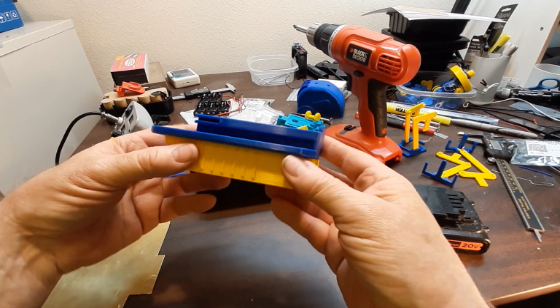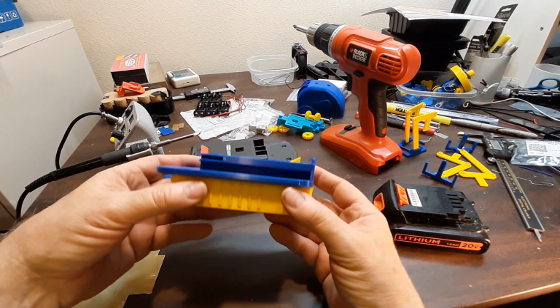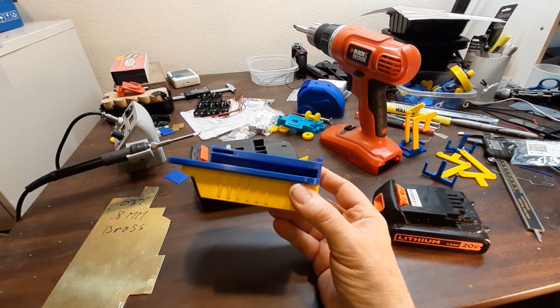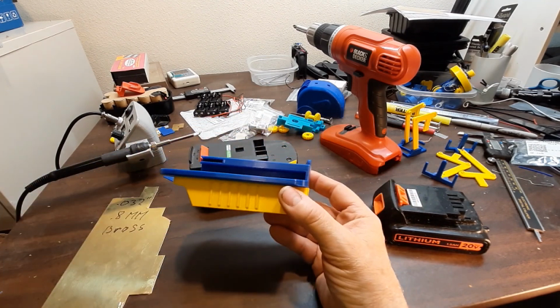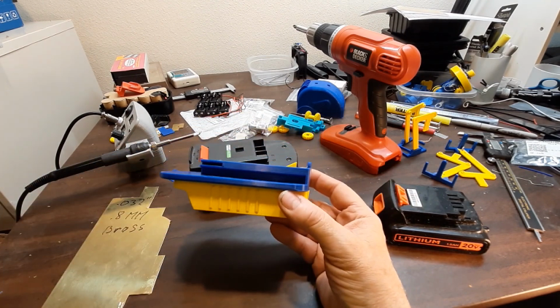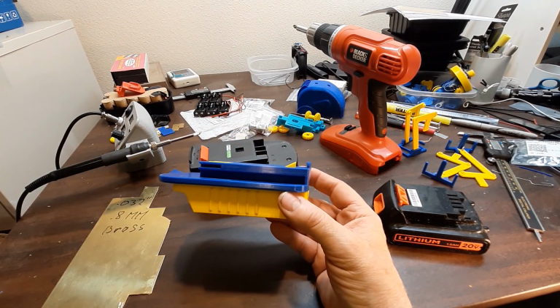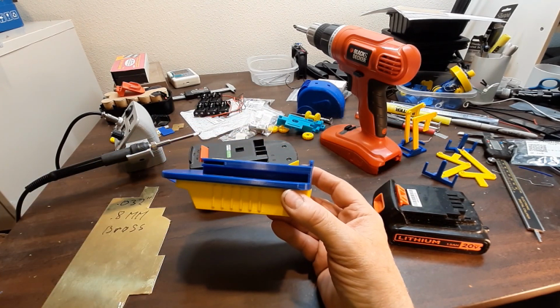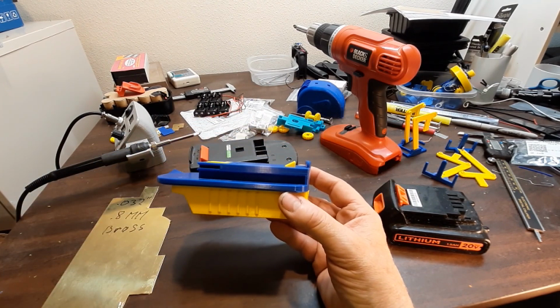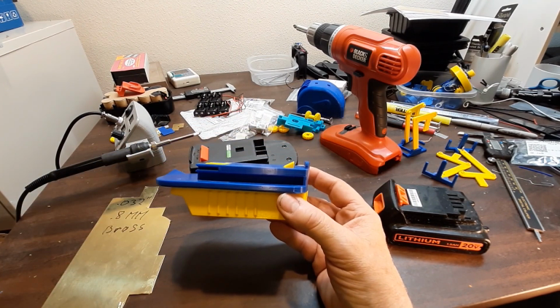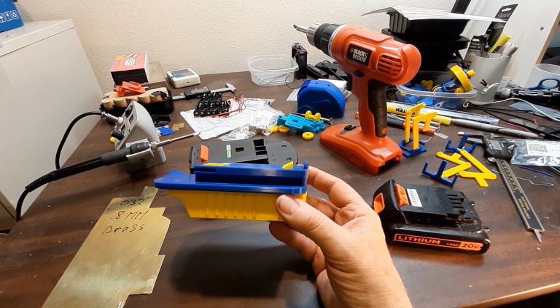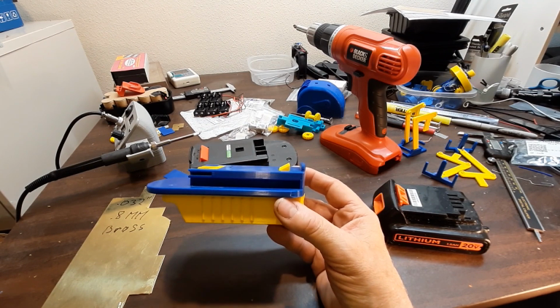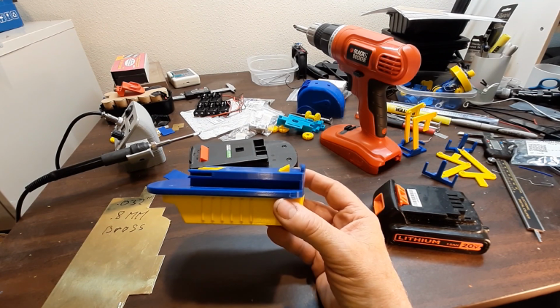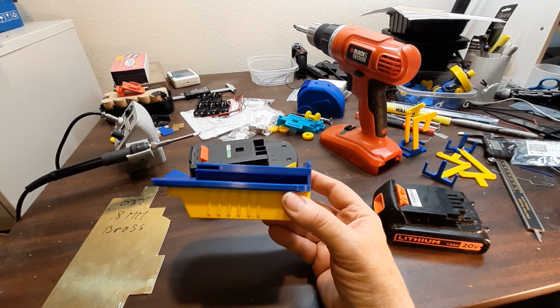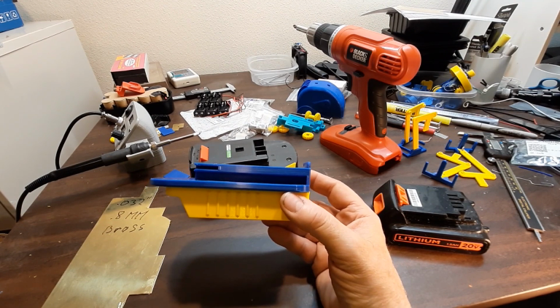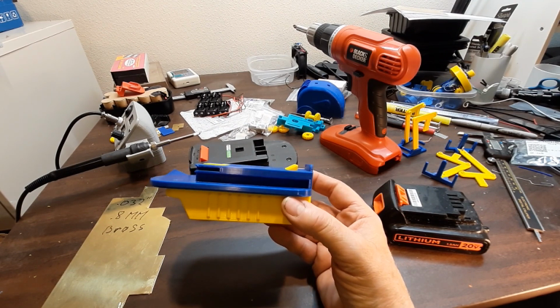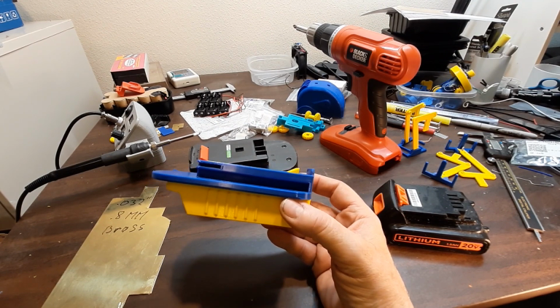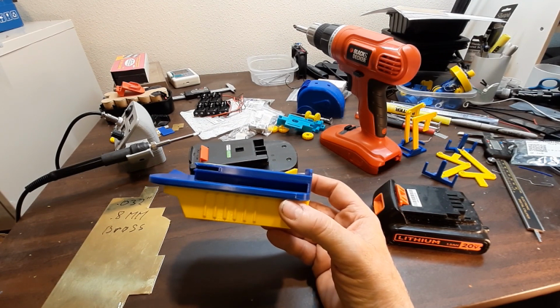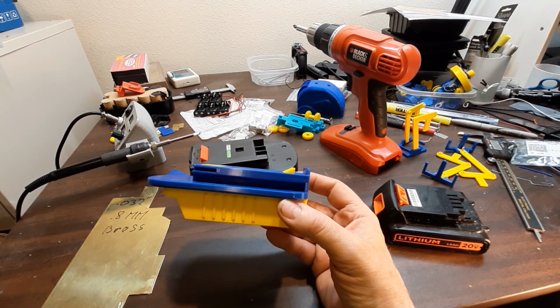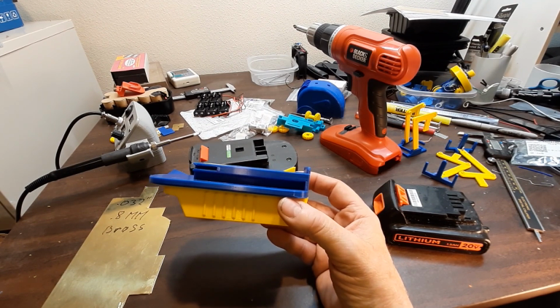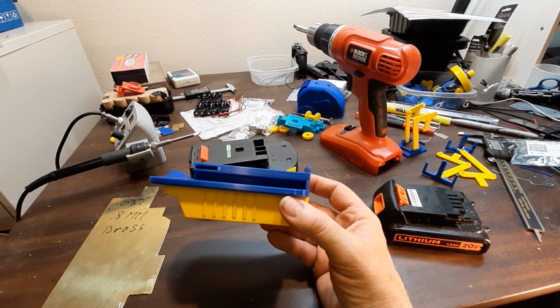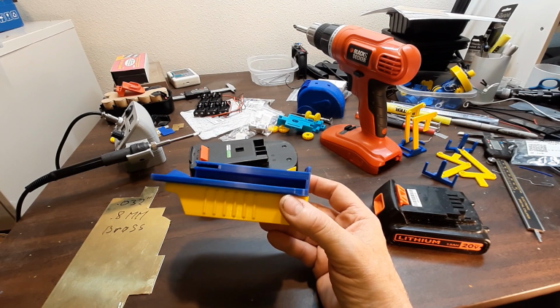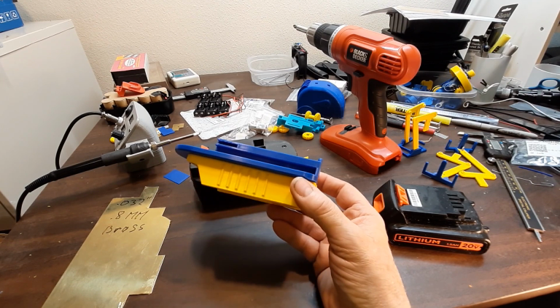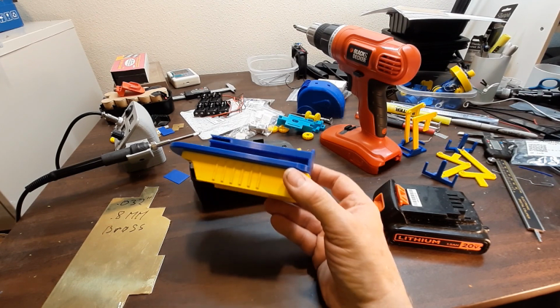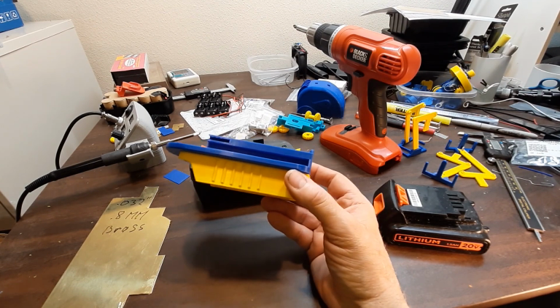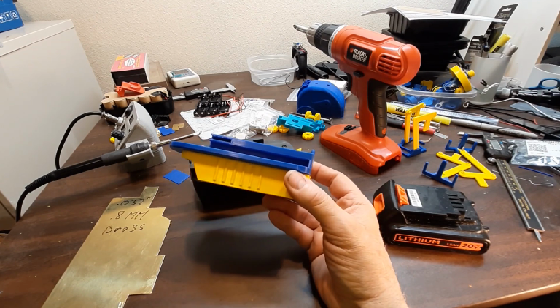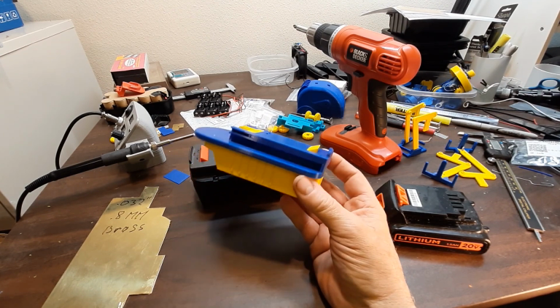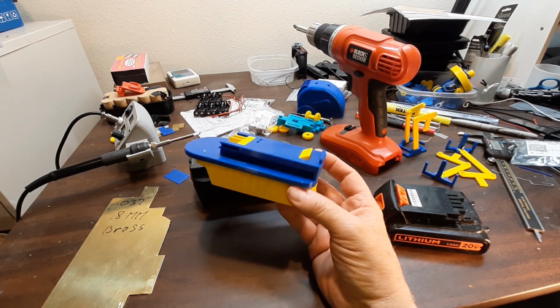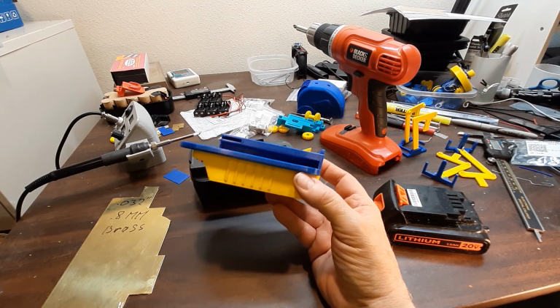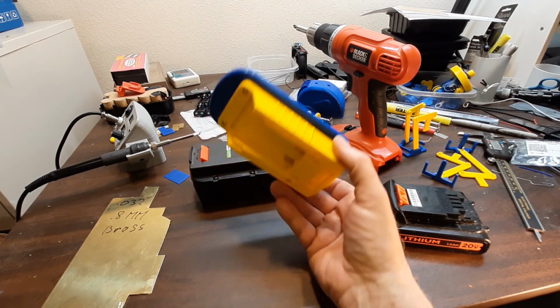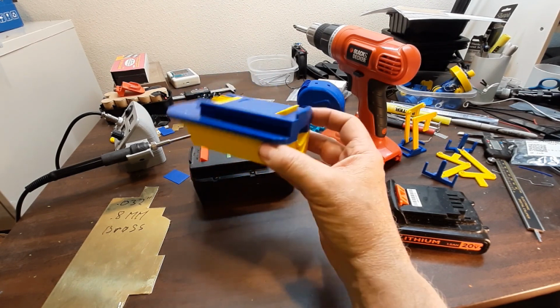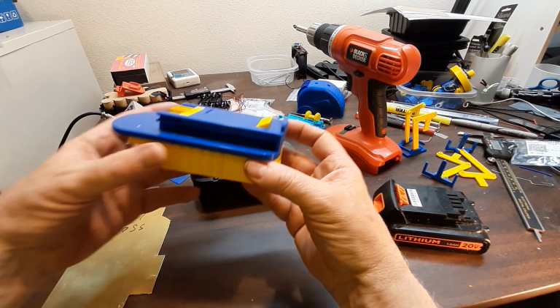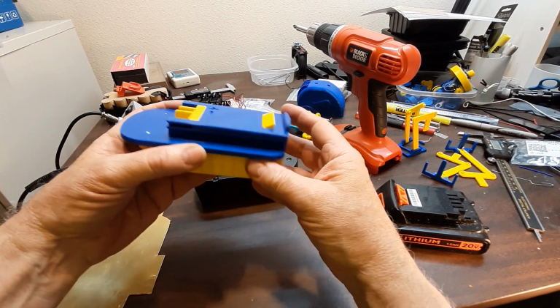There is a commercial product that does this — I bought one. I was going to show it but it's not at hand right now. I'll put an Amazon link; if you just want to buy one, it's about $15 and it'll do the same thing.